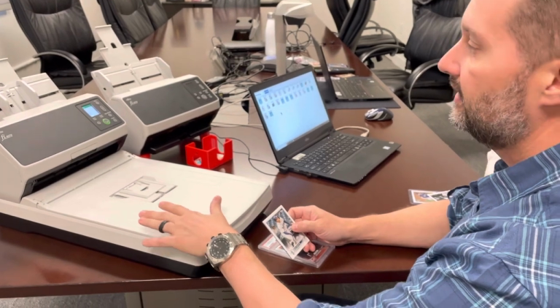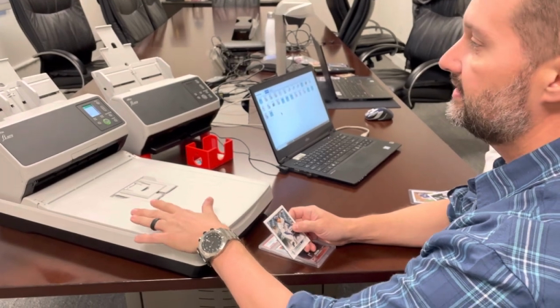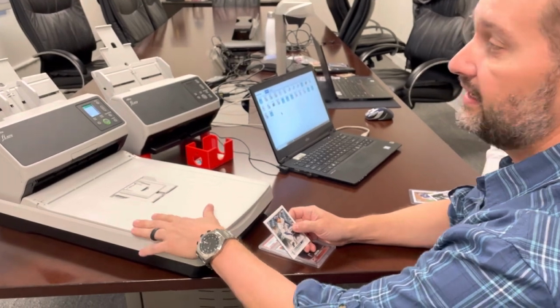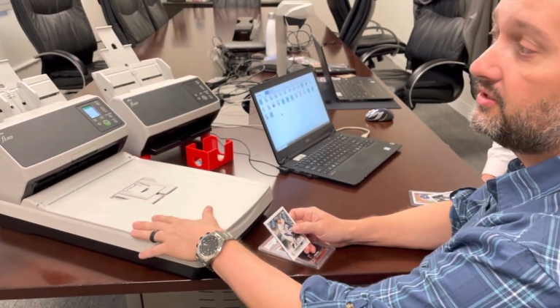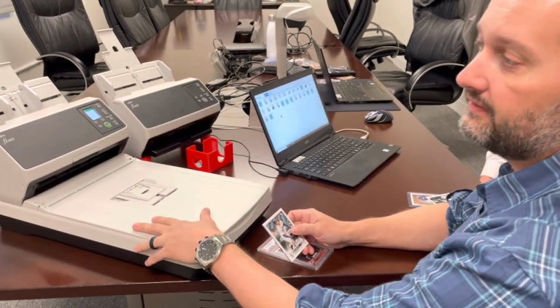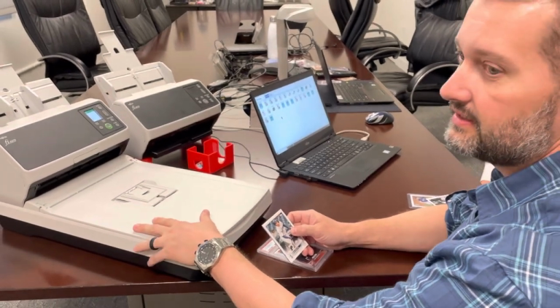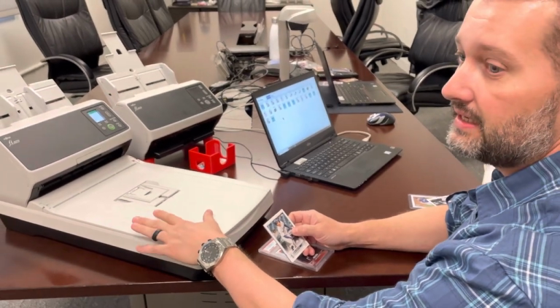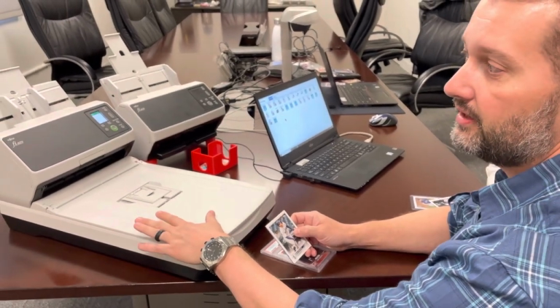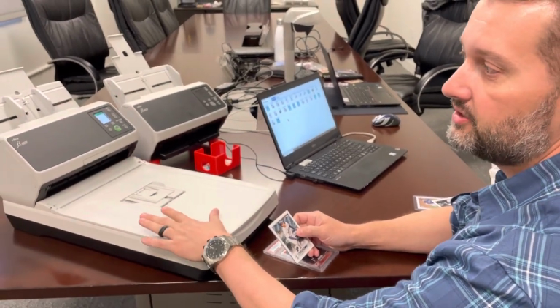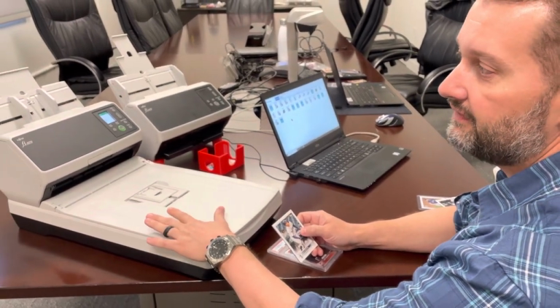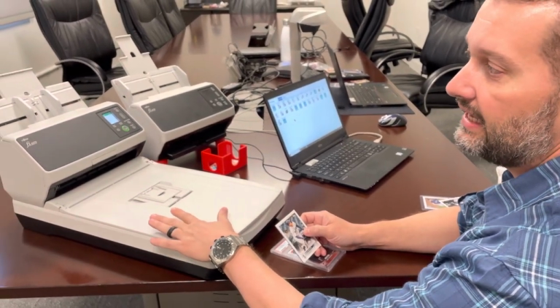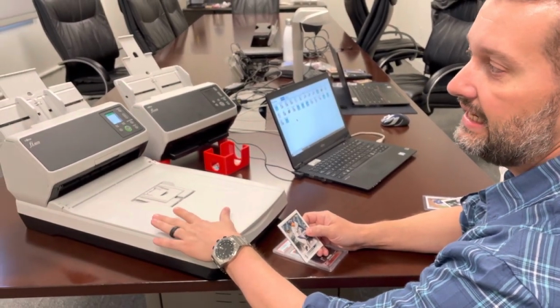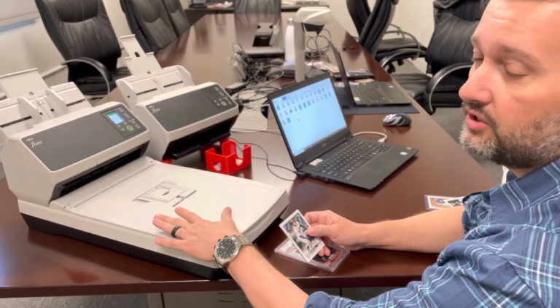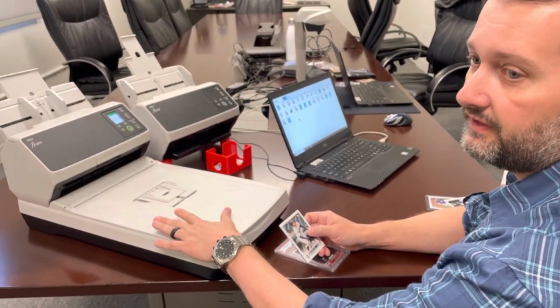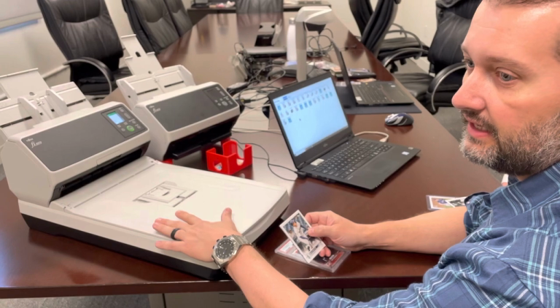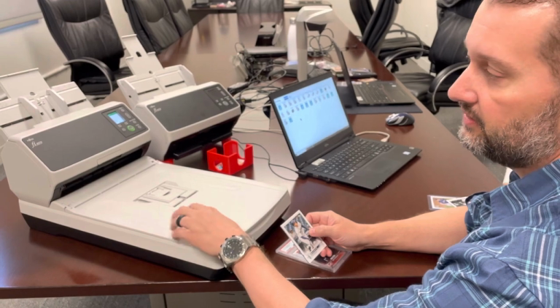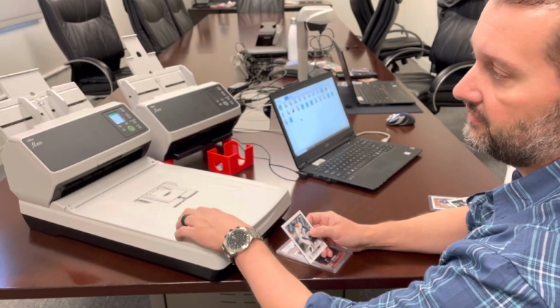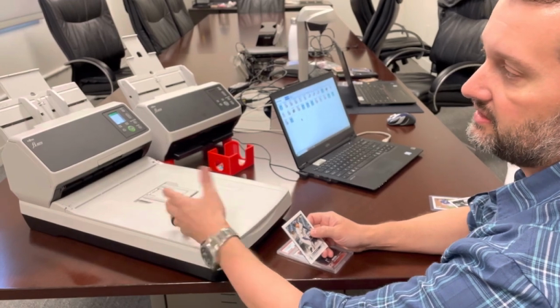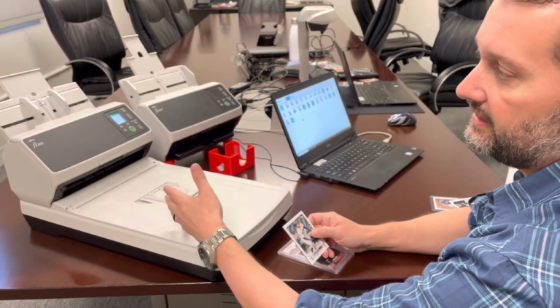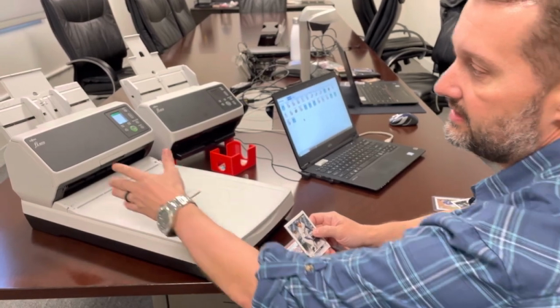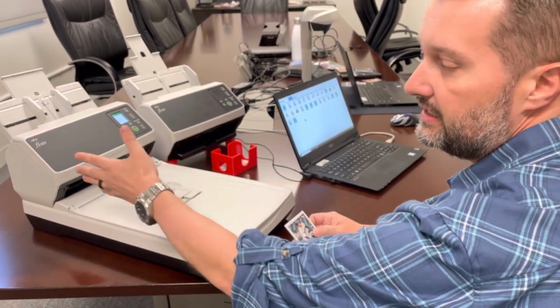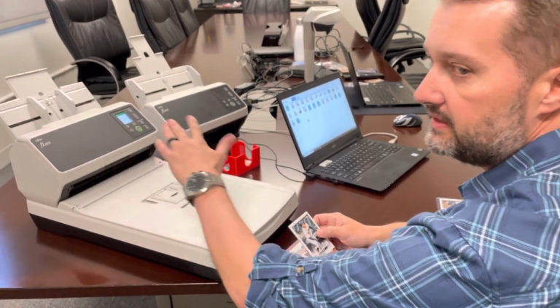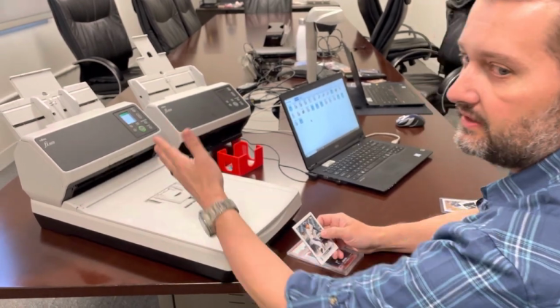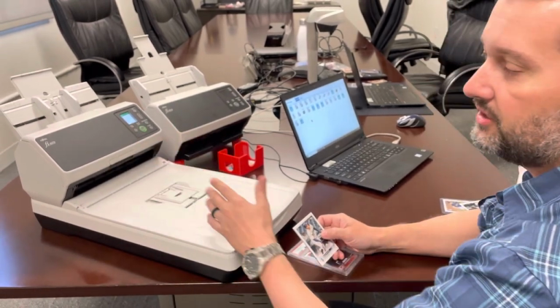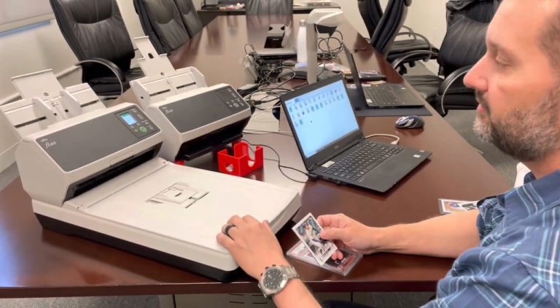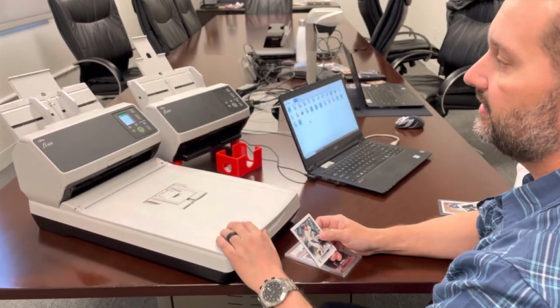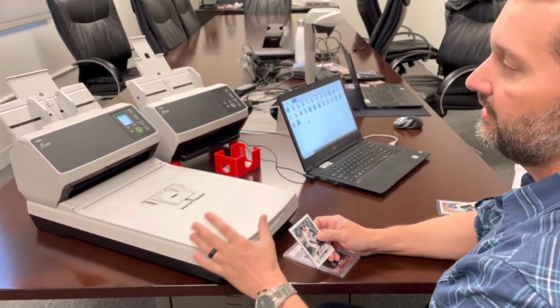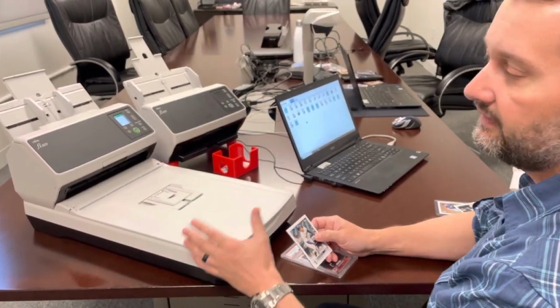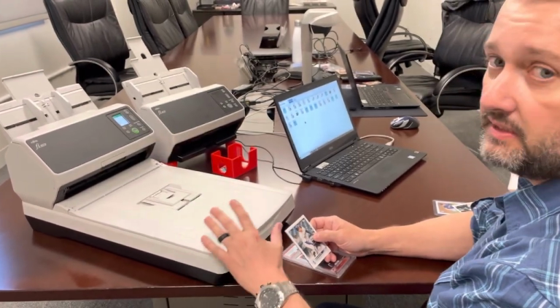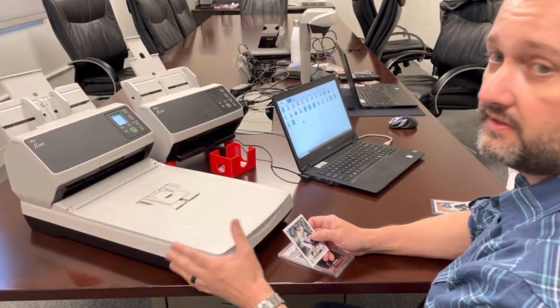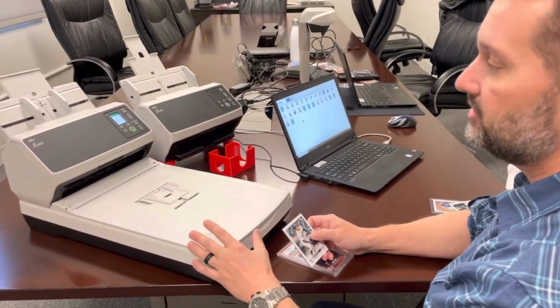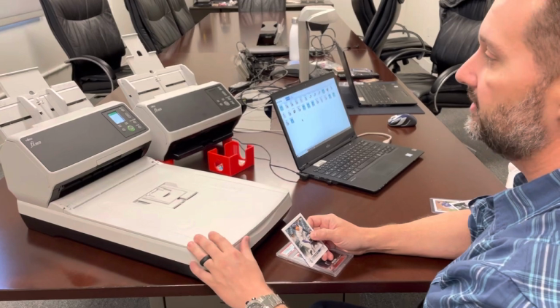The FI-8270 is the big brother to the FI-8250, and the only difference is speed. 70 means 70 pages per minute, 50 means 50 pages per minute.